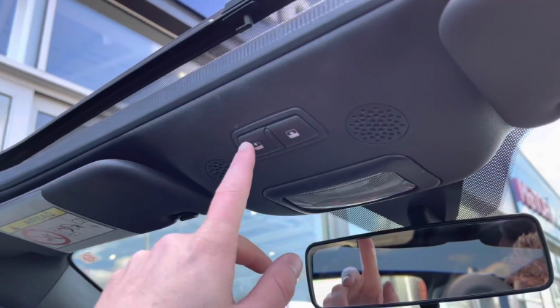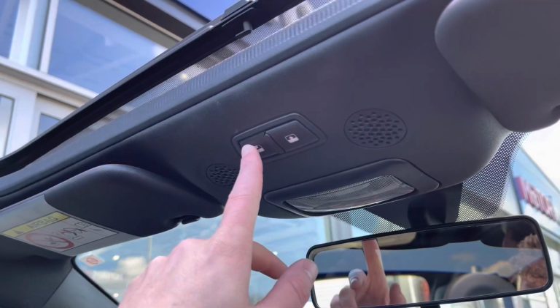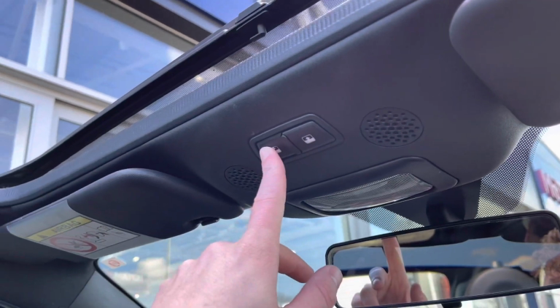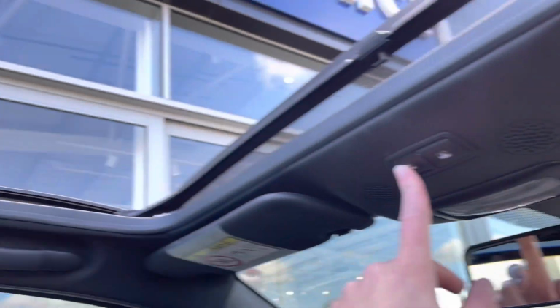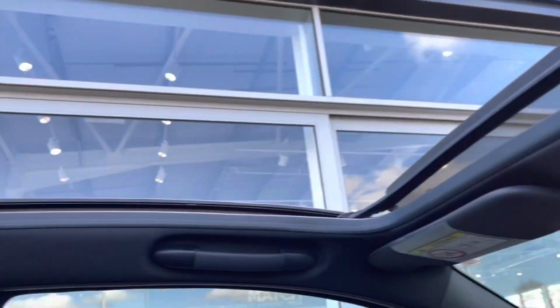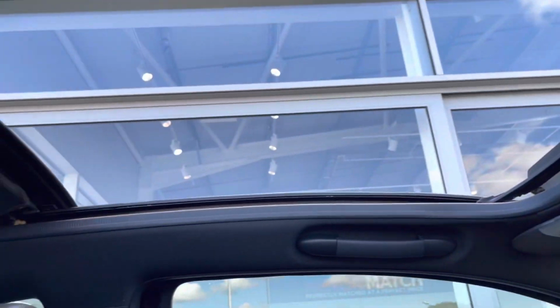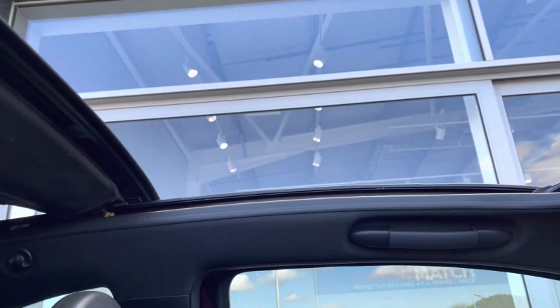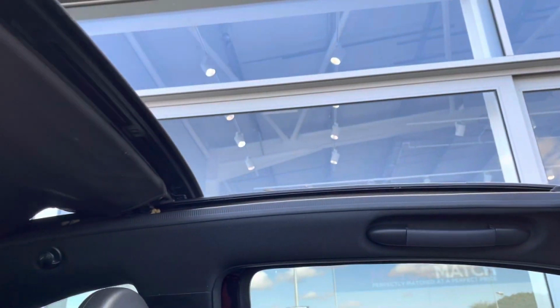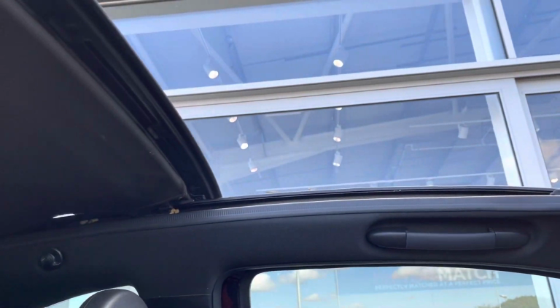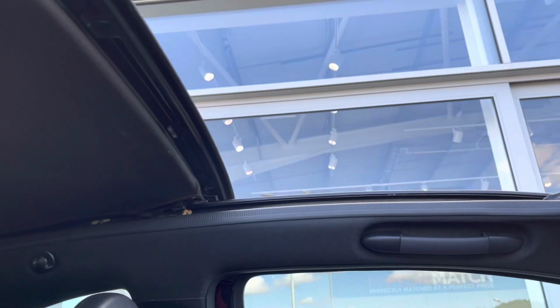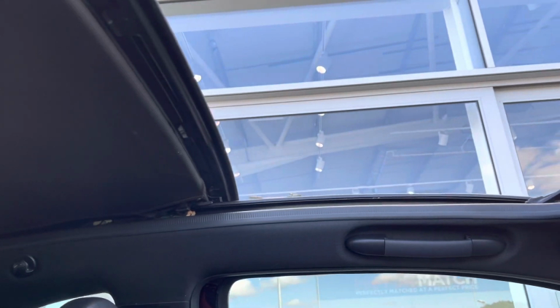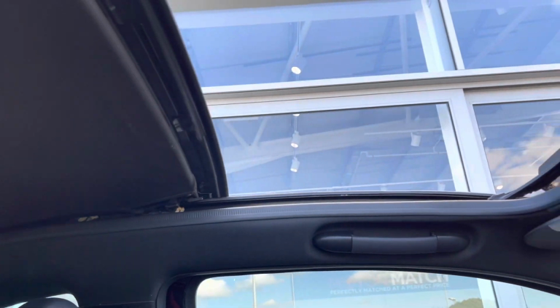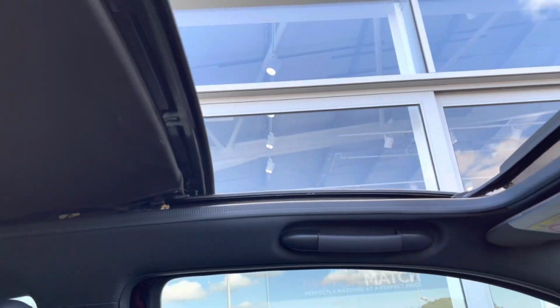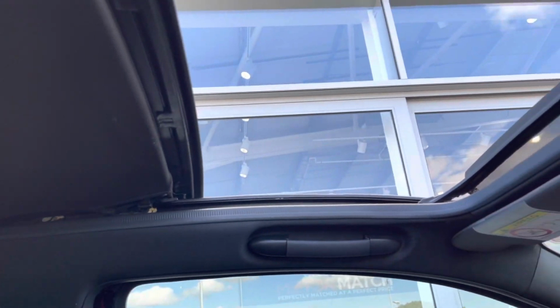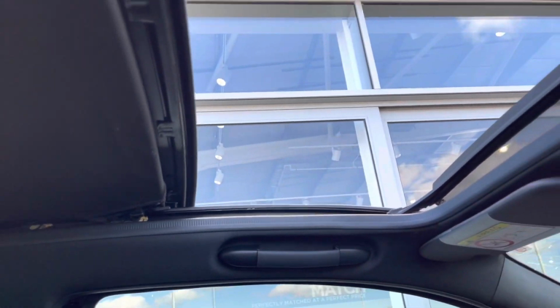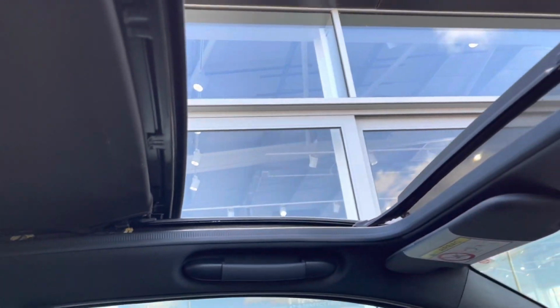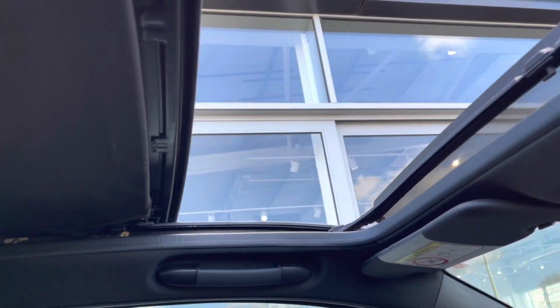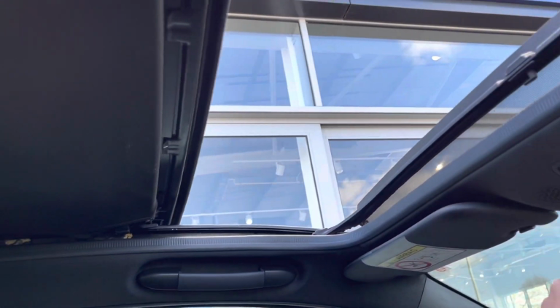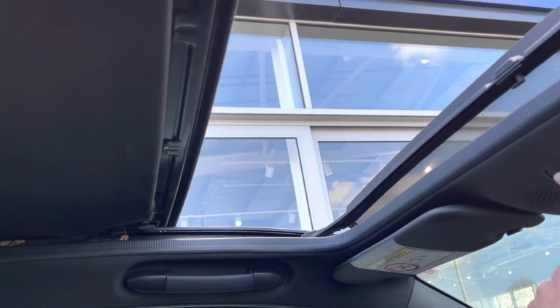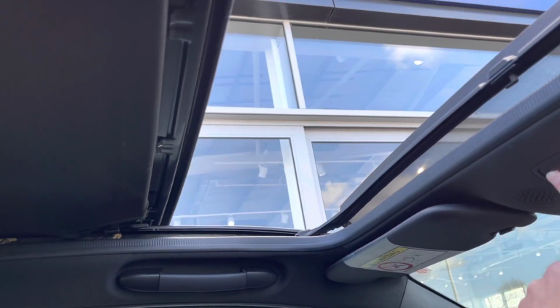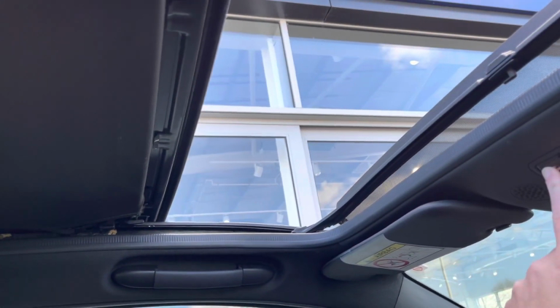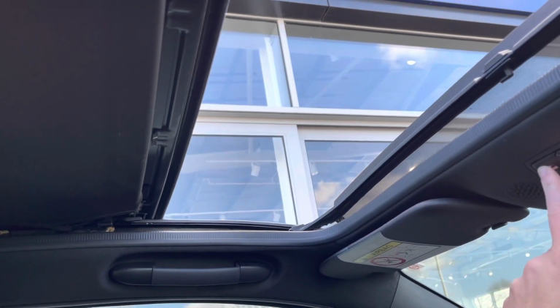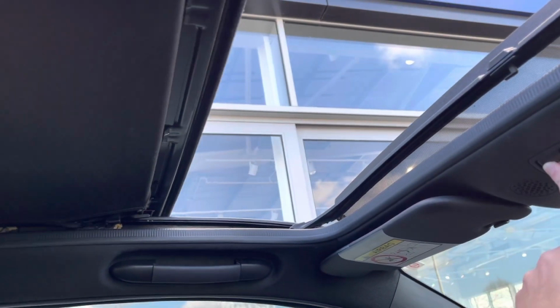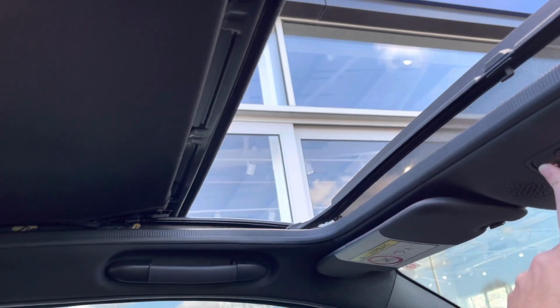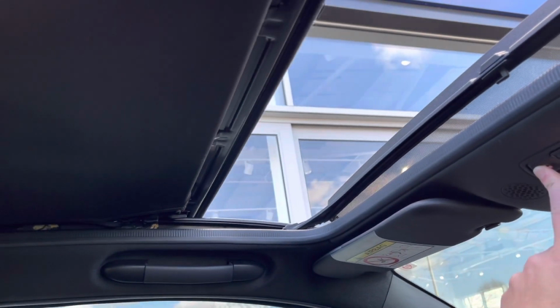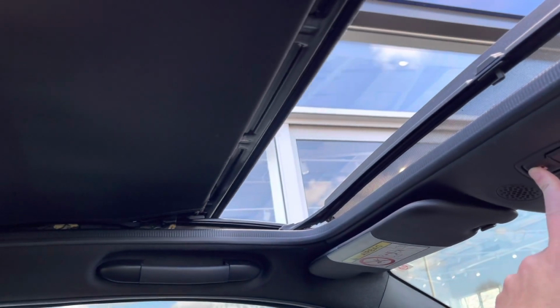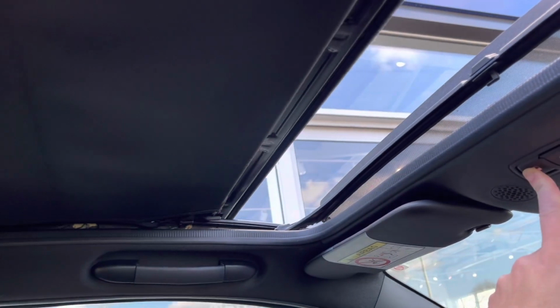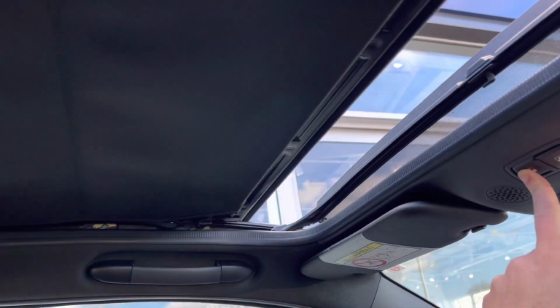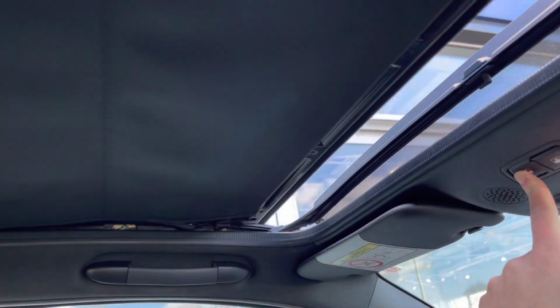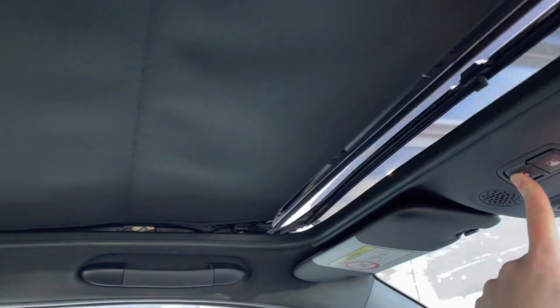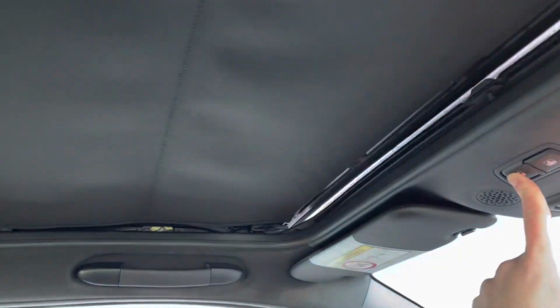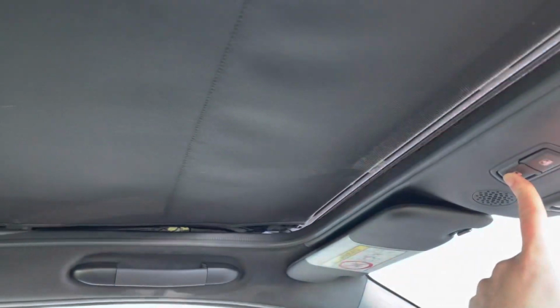It's very easy to get the roof back on. All you do is press this button here and it will go most of the way, and then you press it again and it will go all the way for you.